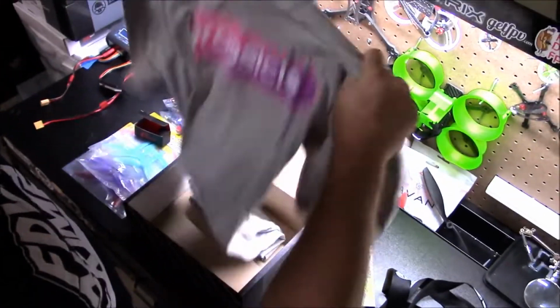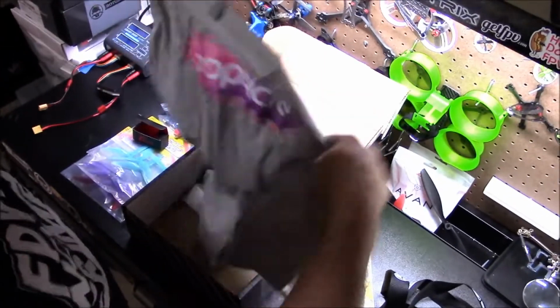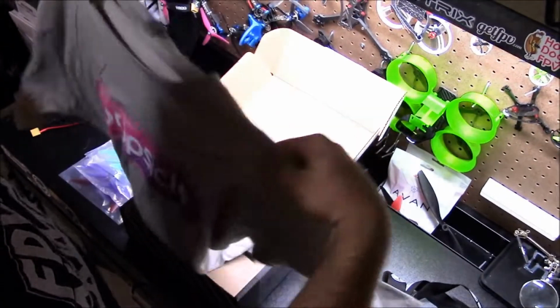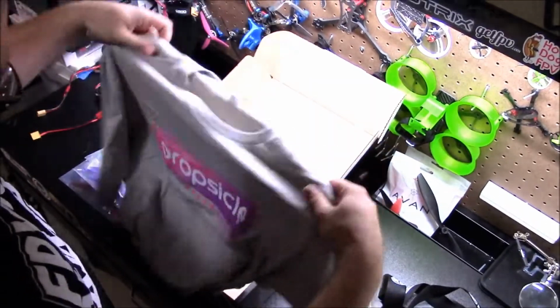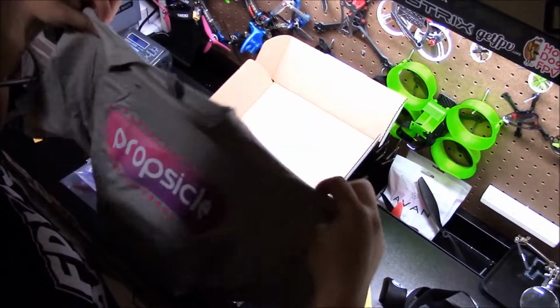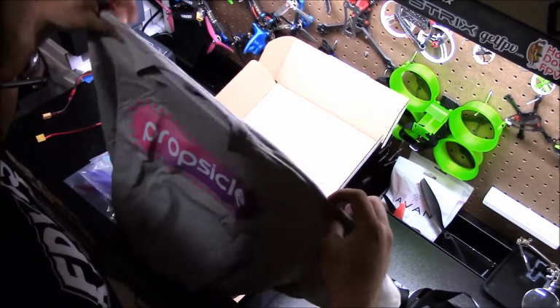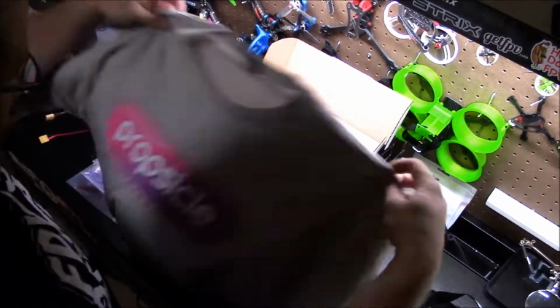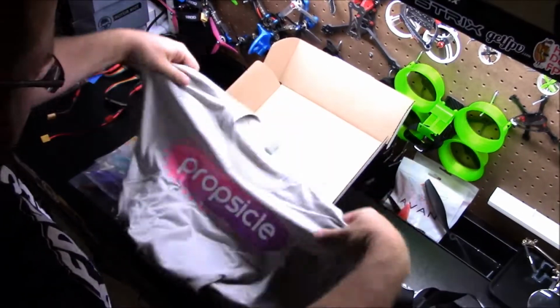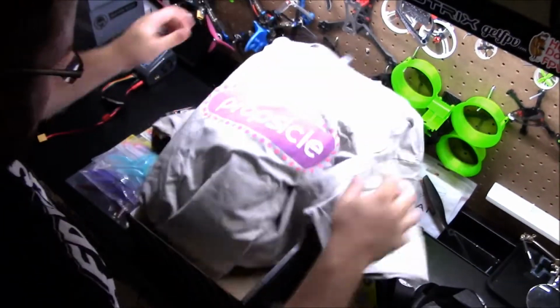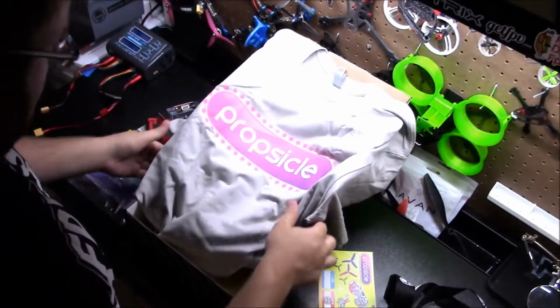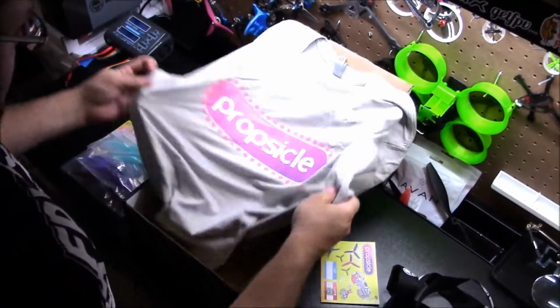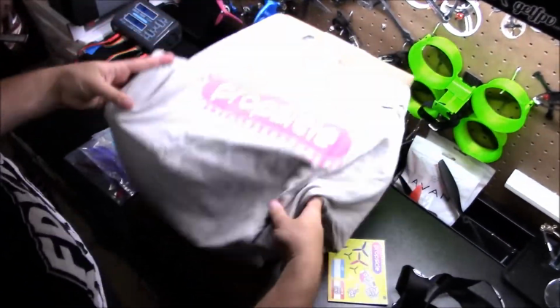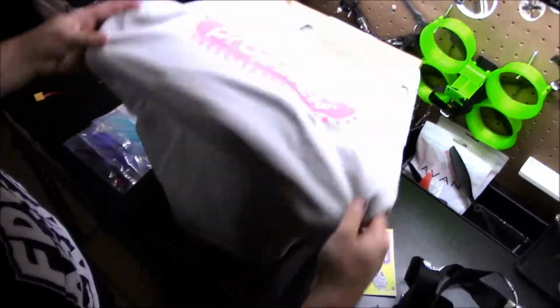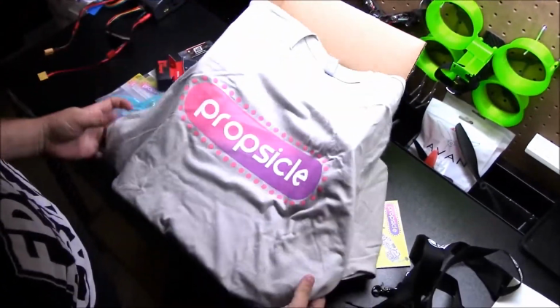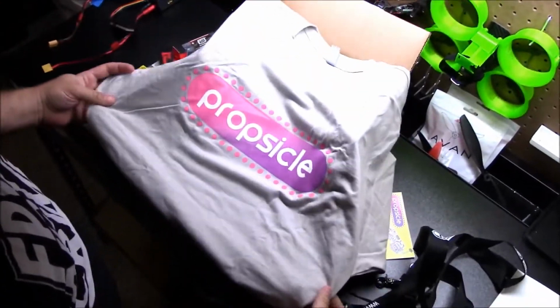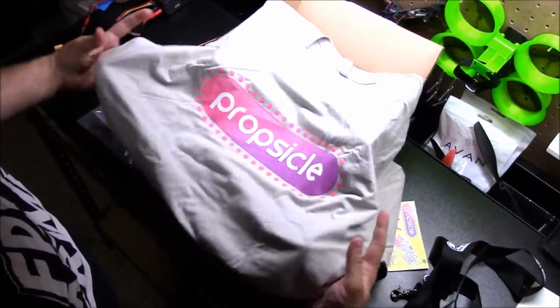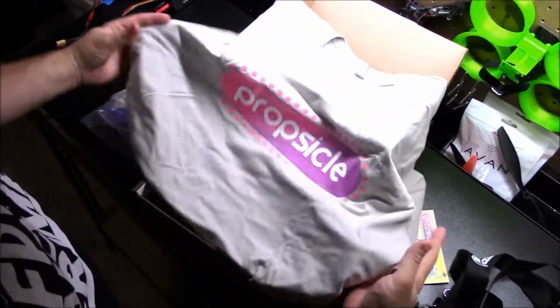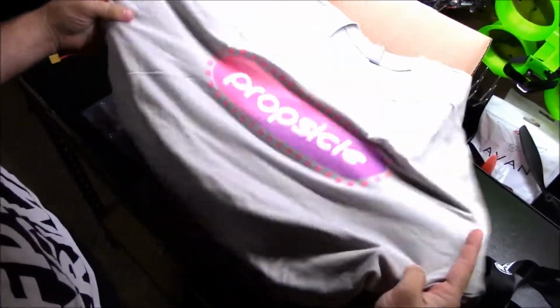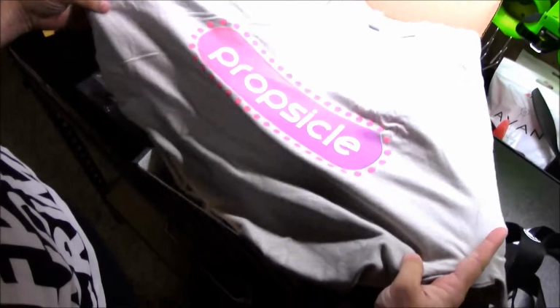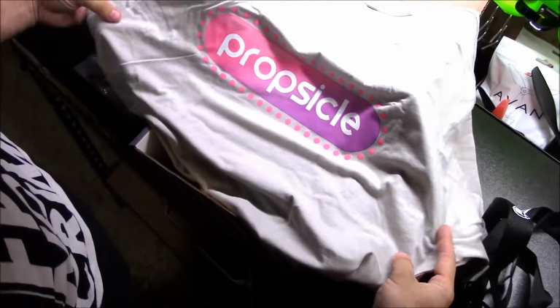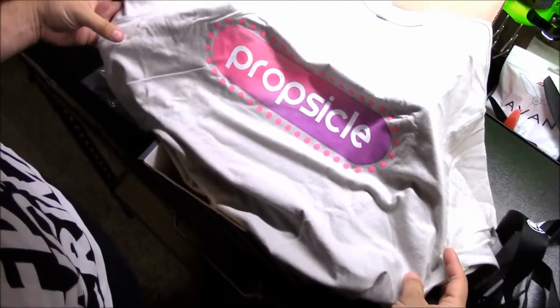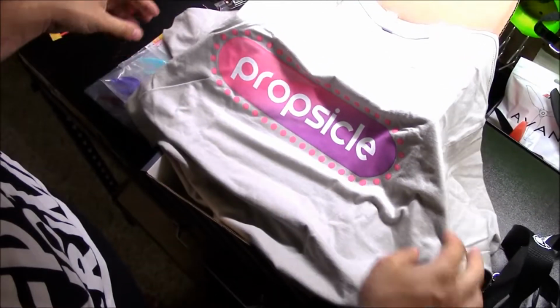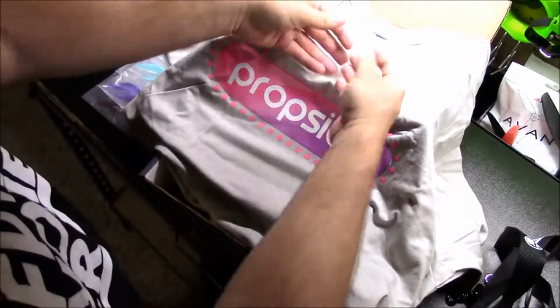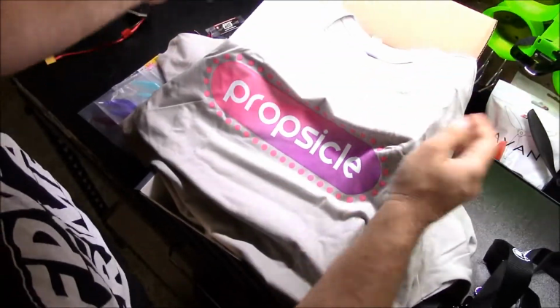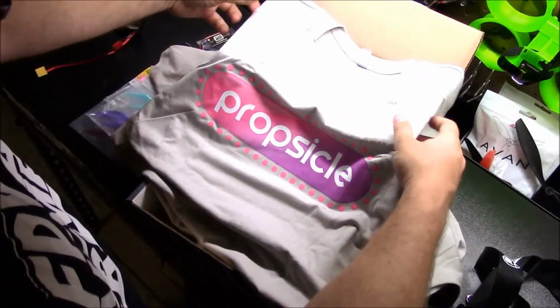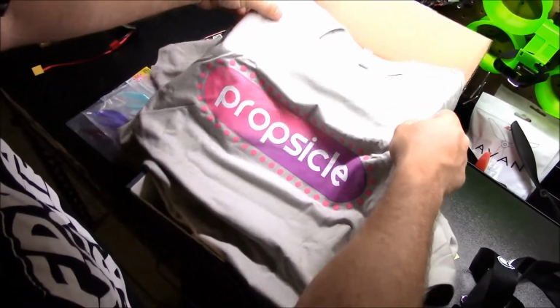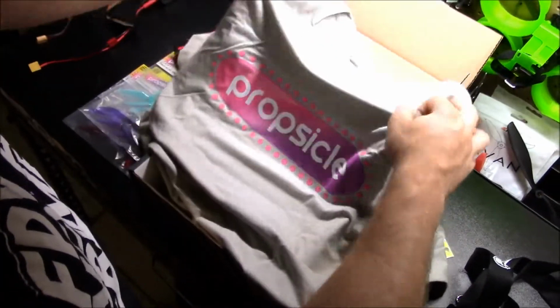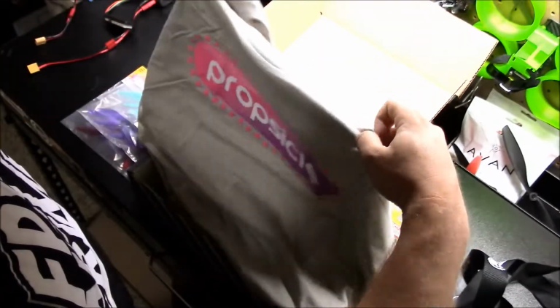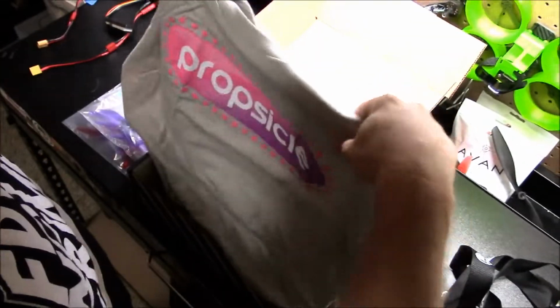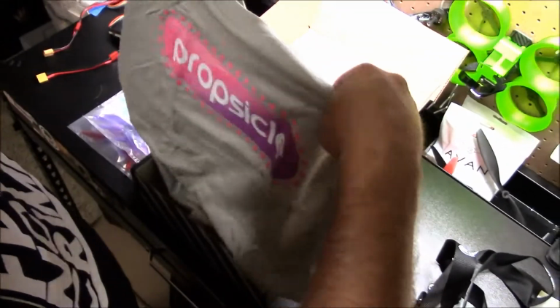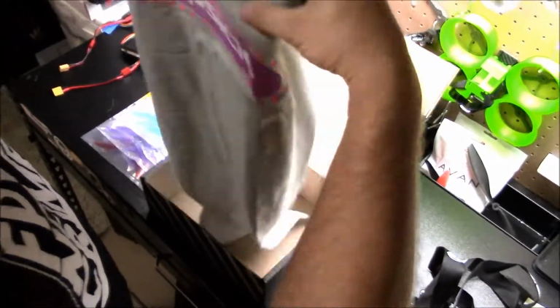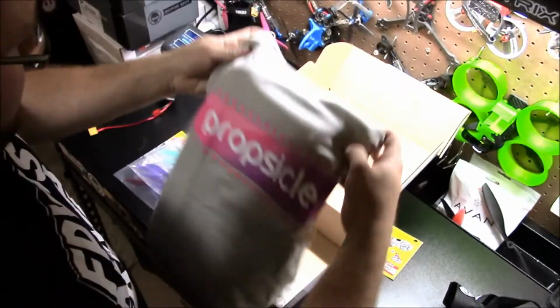And for our shirt this month, it's the Propsicle design. That's this month's Quad Box.